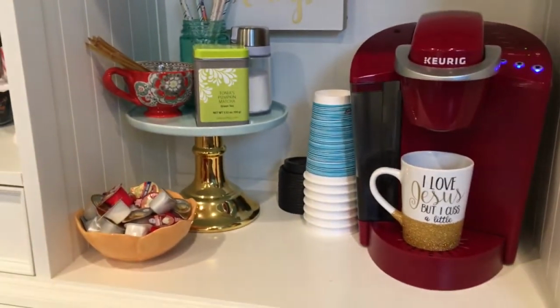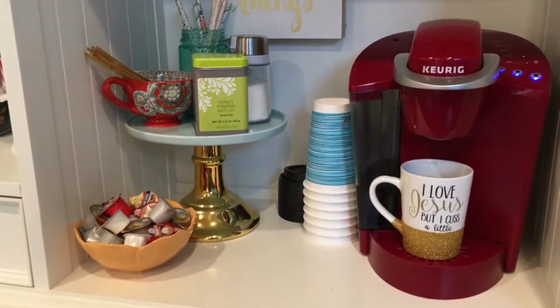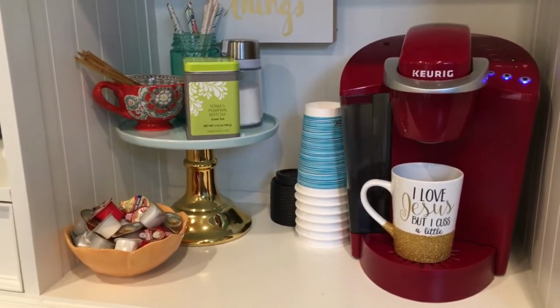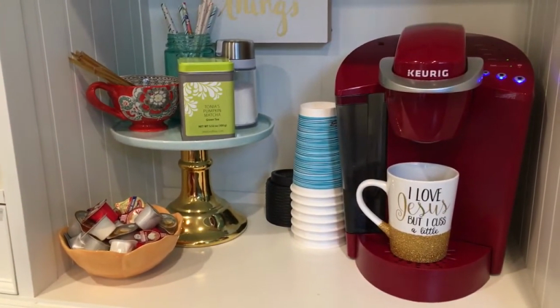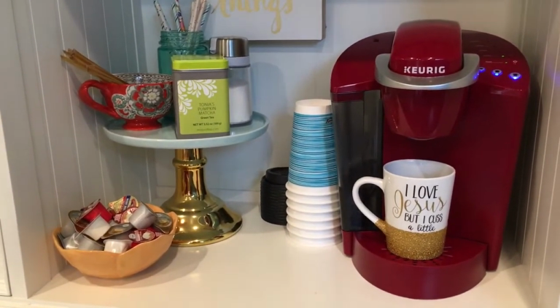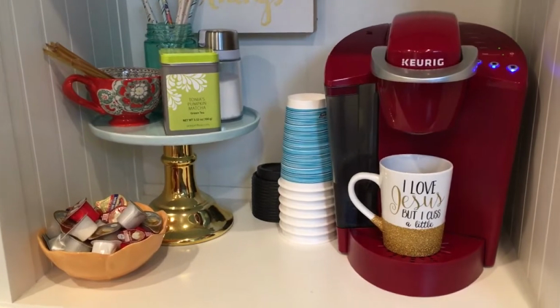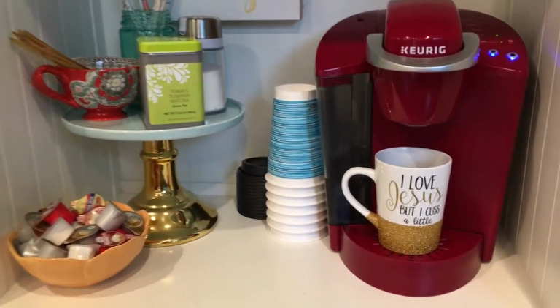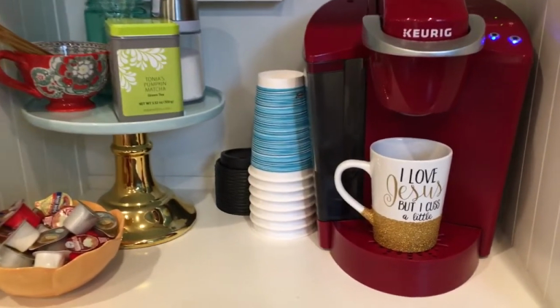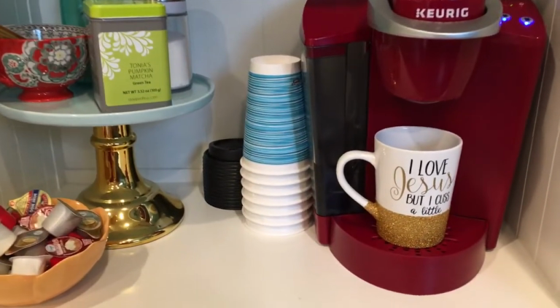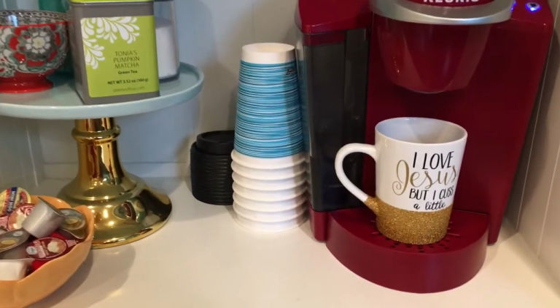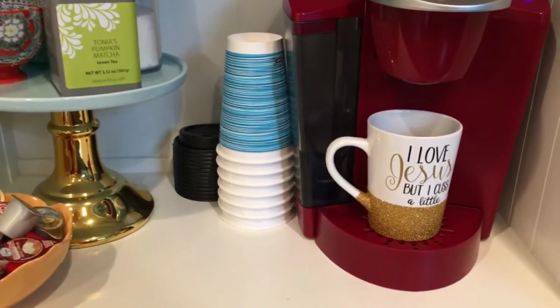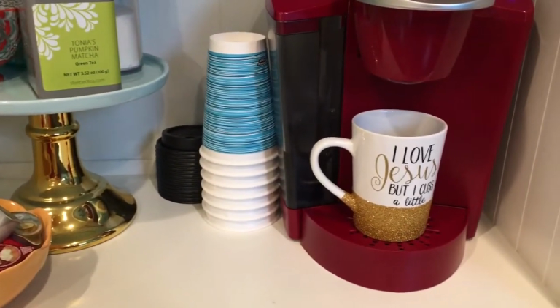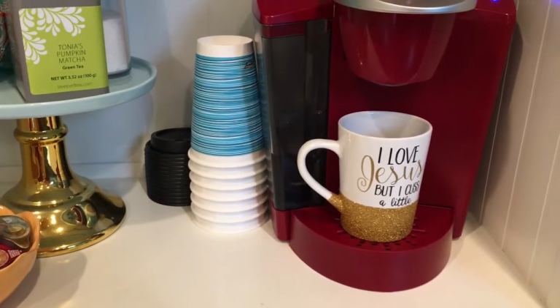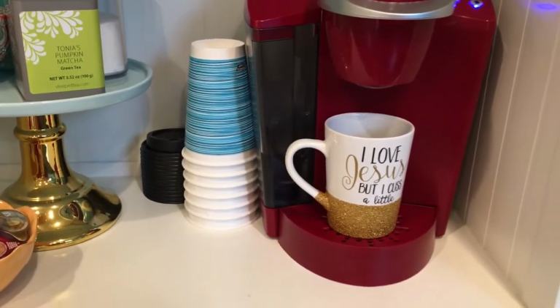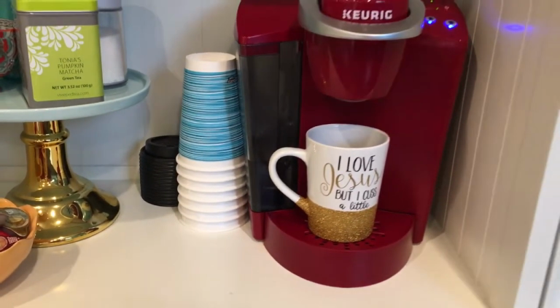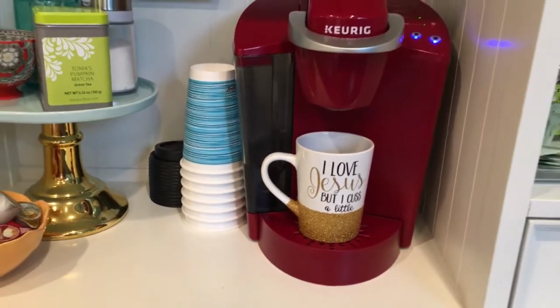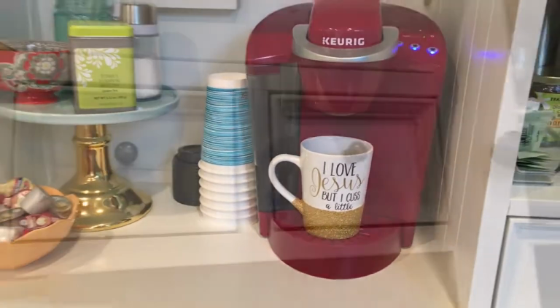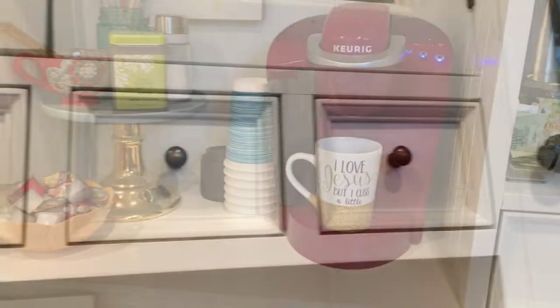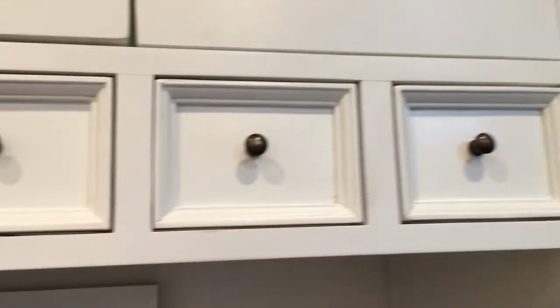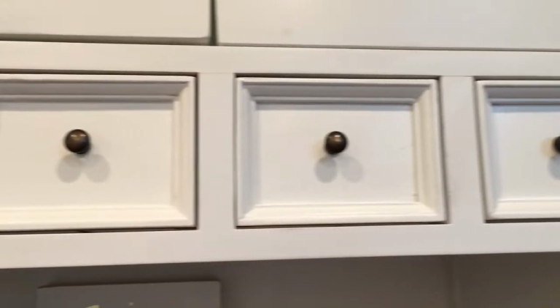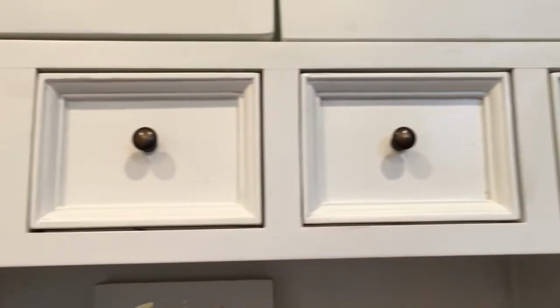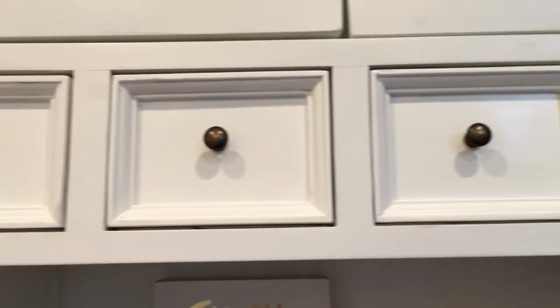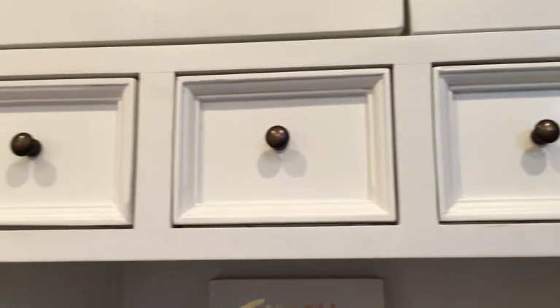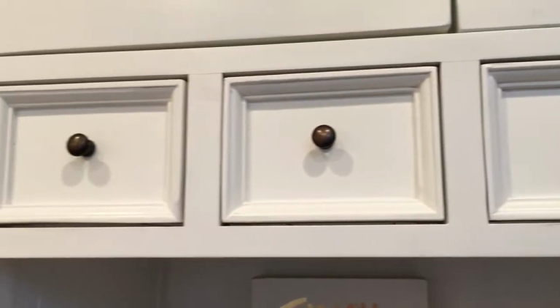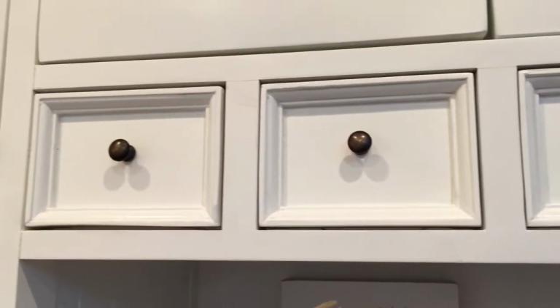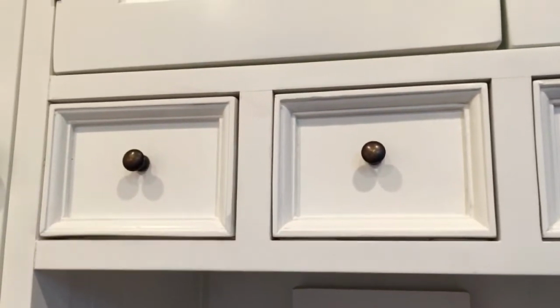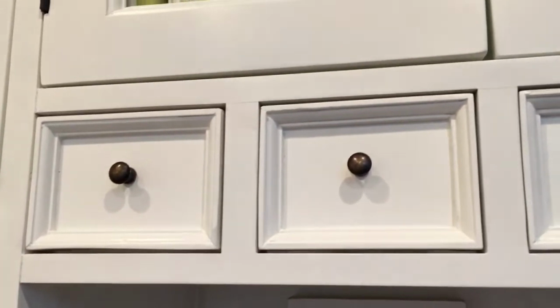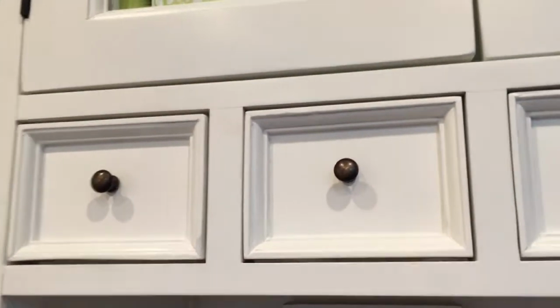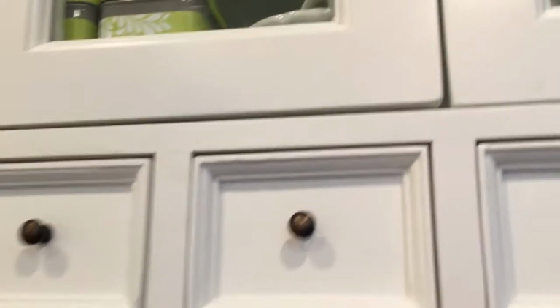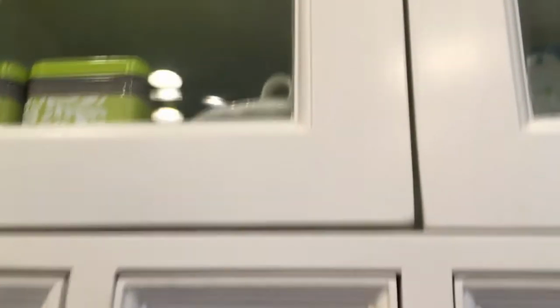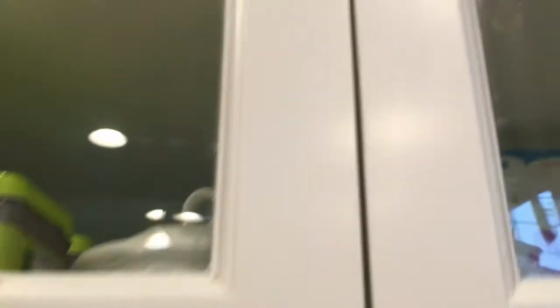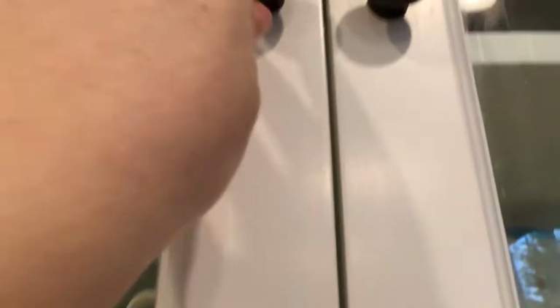I keep some little throwaway cups here because they're easy for people to write their names on and keep track of during parties. I love these little drawers right here because you can store extra k-cups, hot chocolates, creamers, whatever you've got.